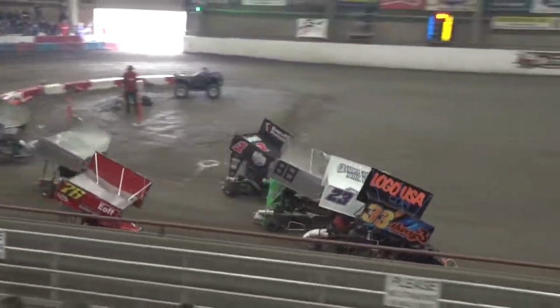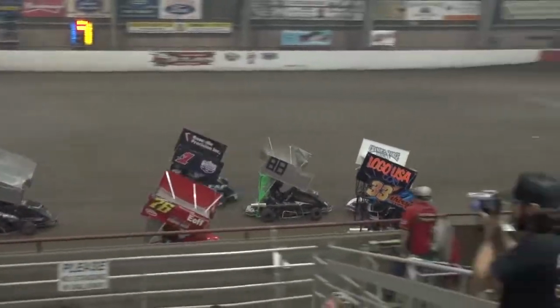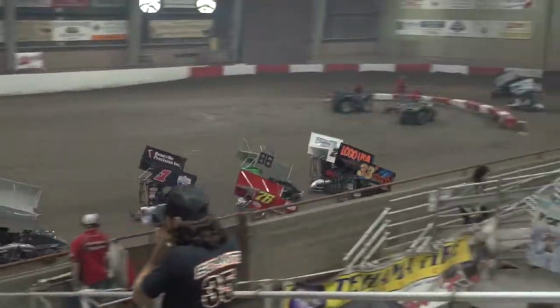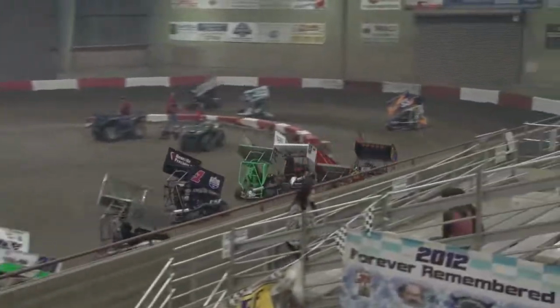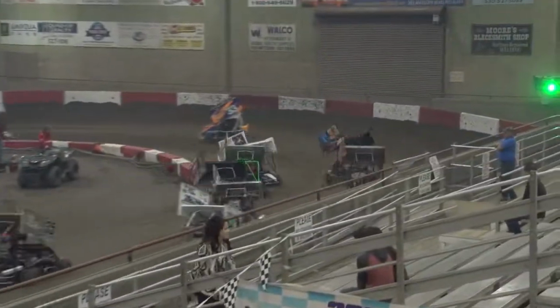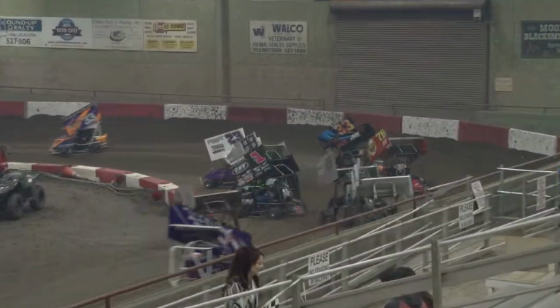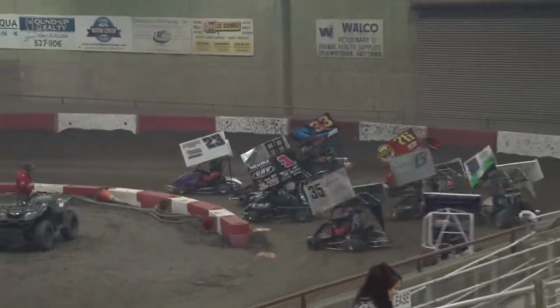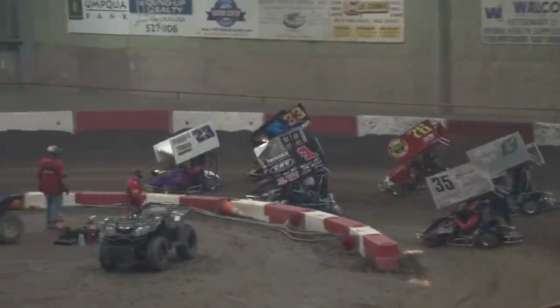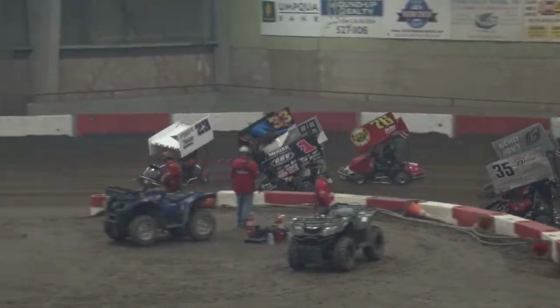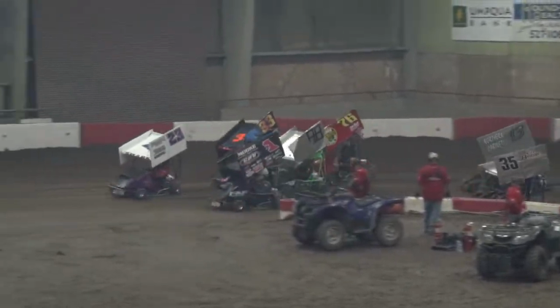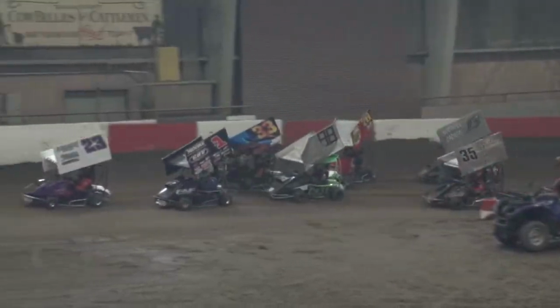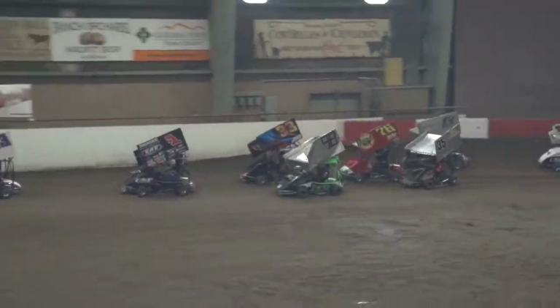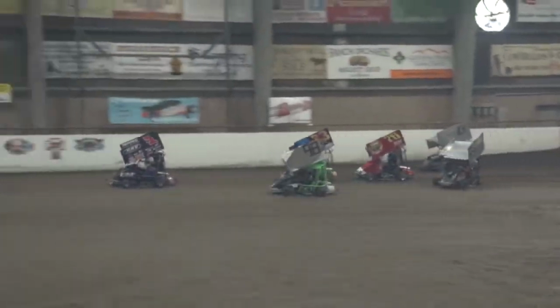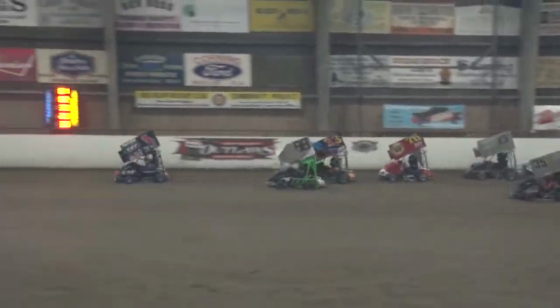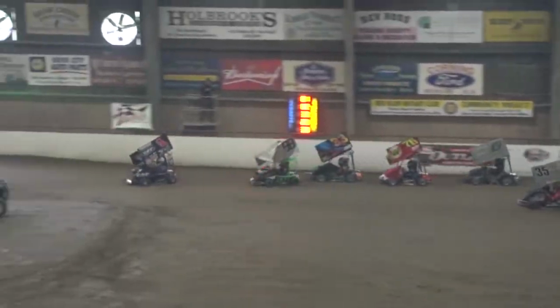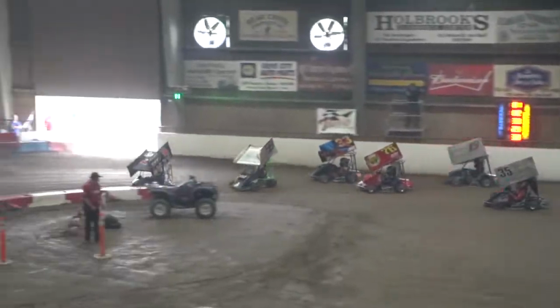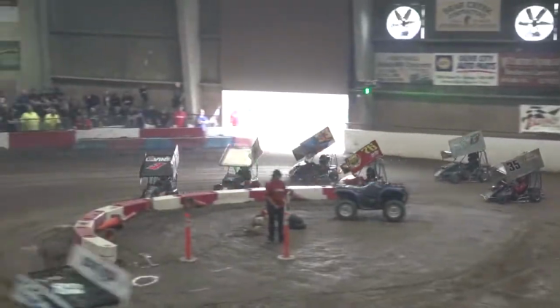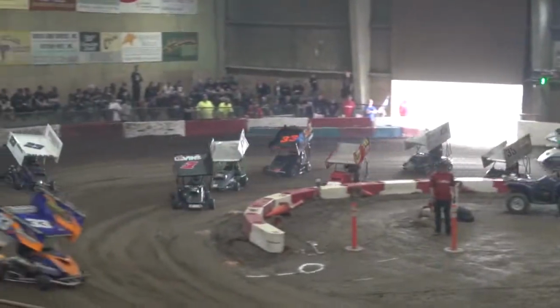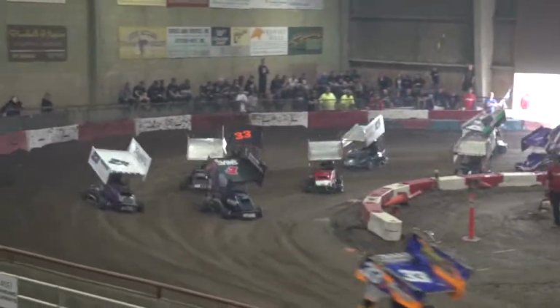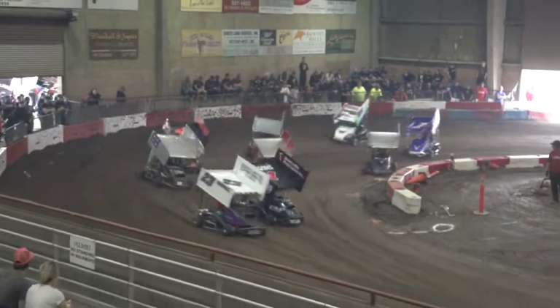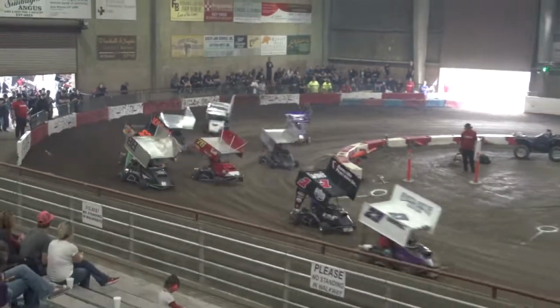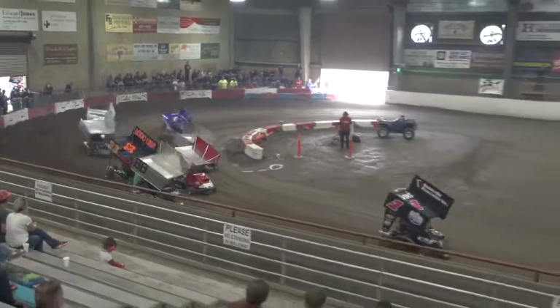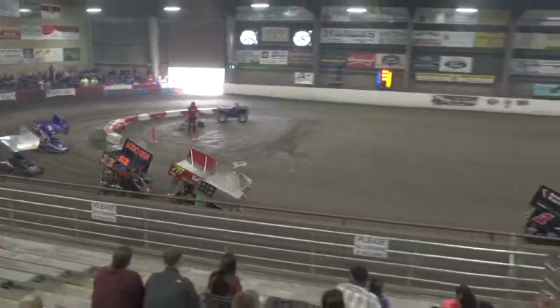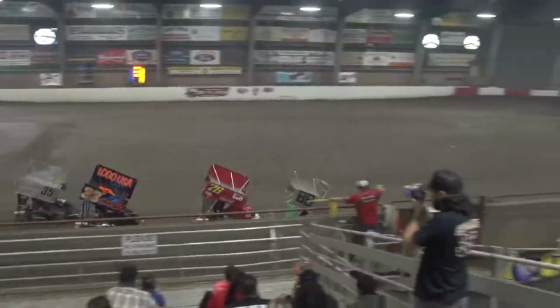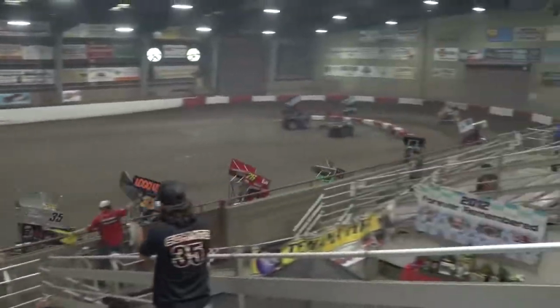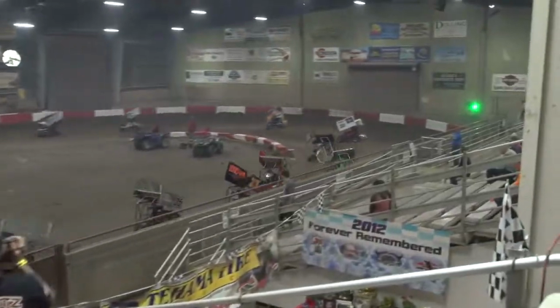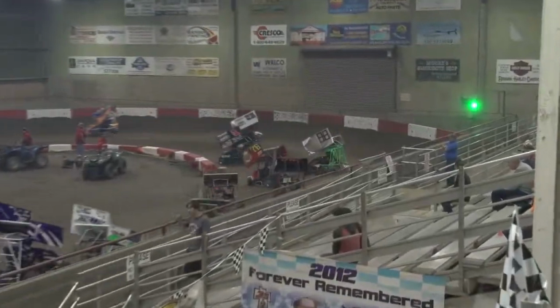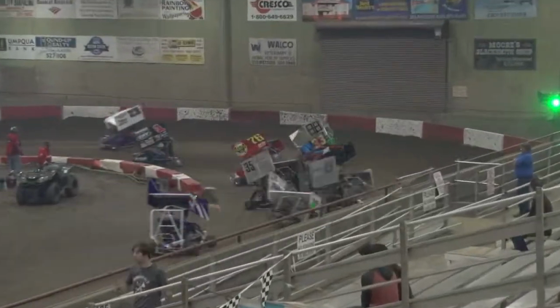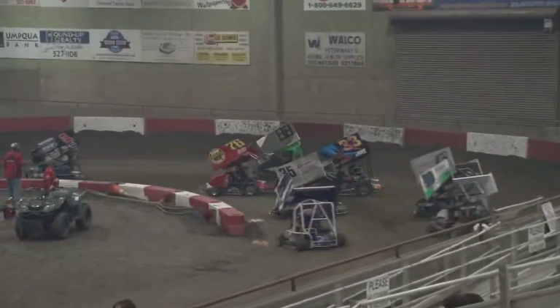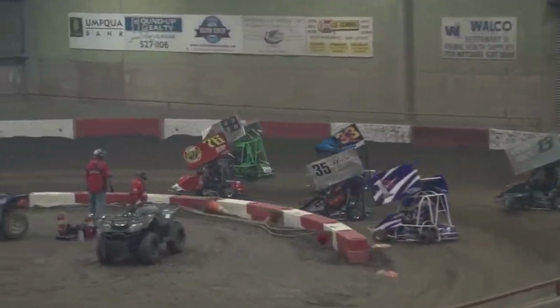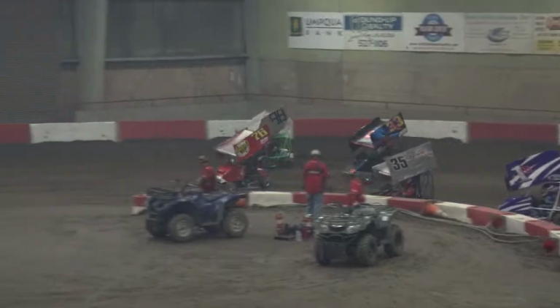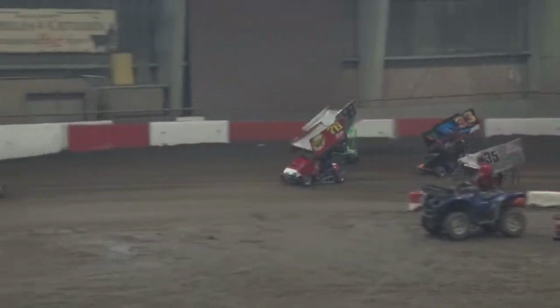He goes two for one. Now he's sideways. Holy cow! I can't tell if the throttle's stuck on the 88 or not. How is he still in that sixth spot?